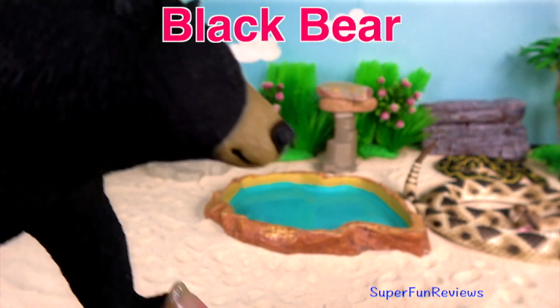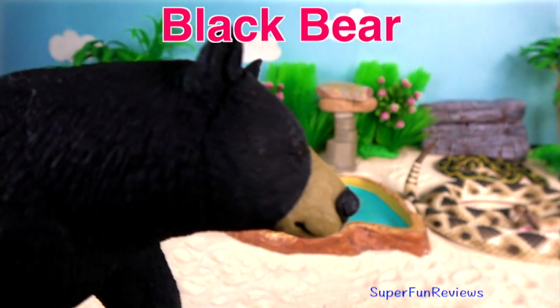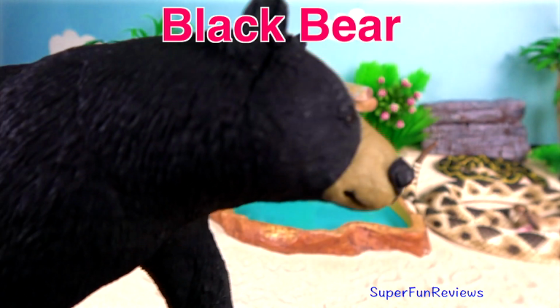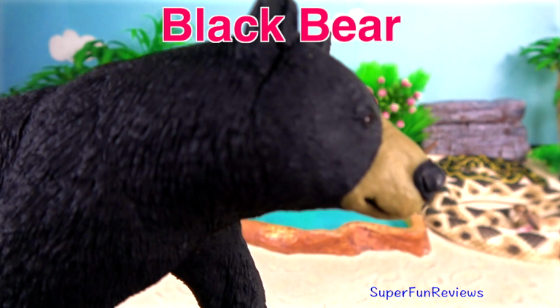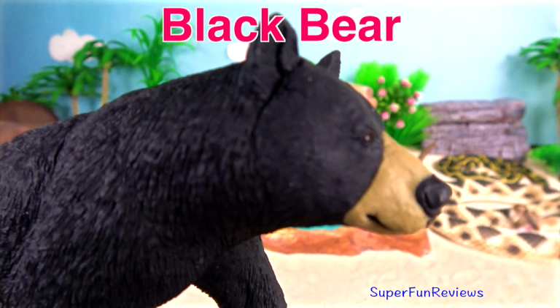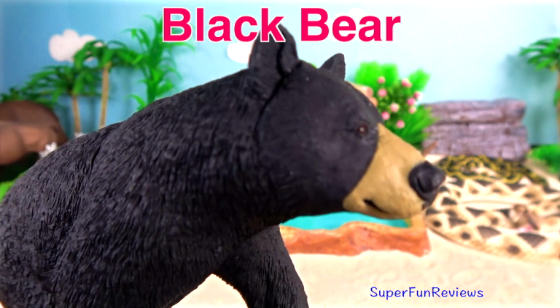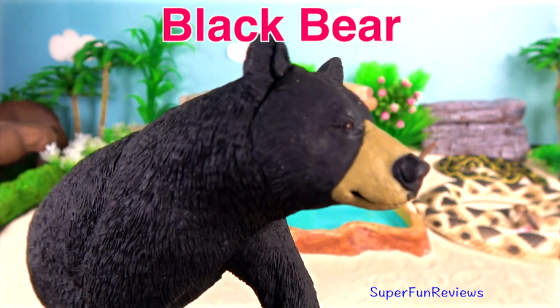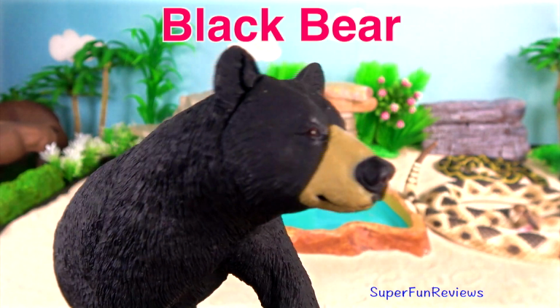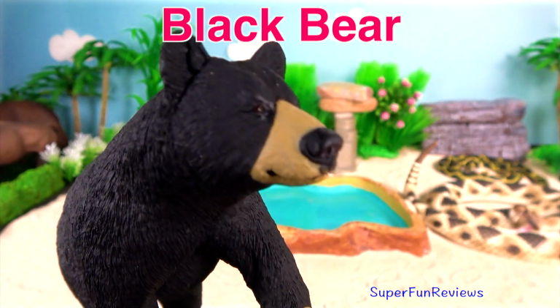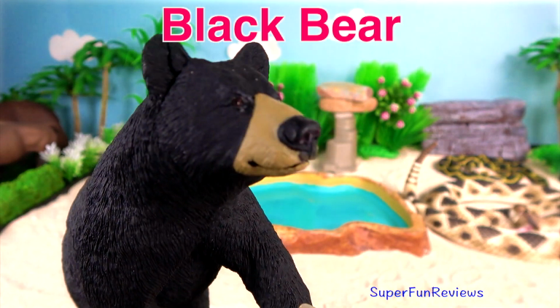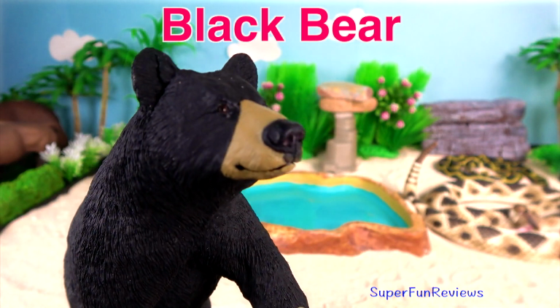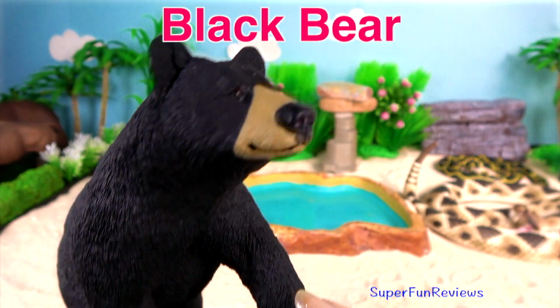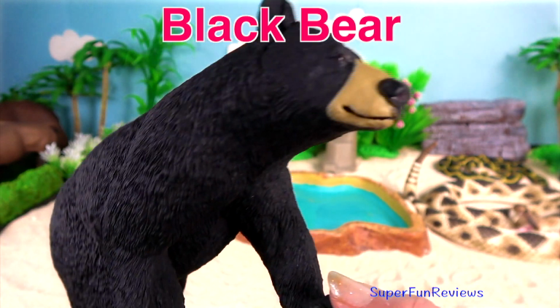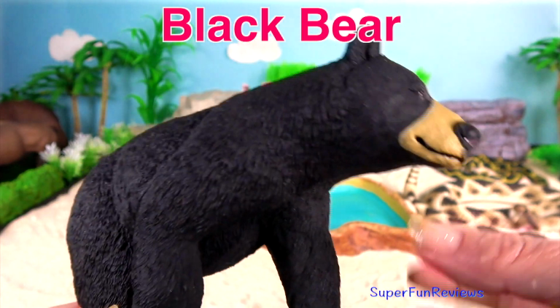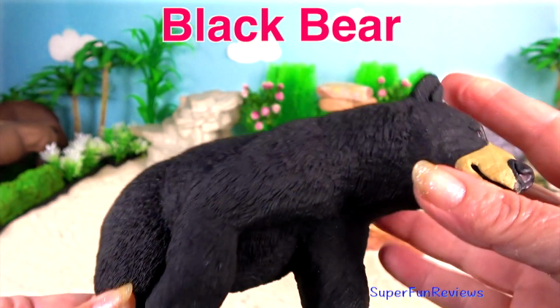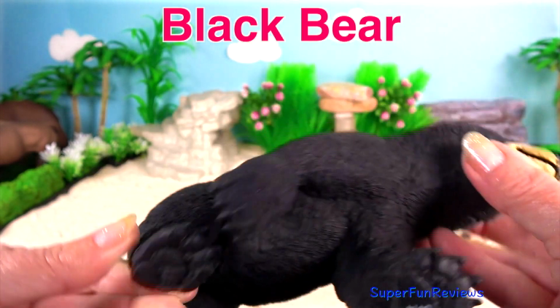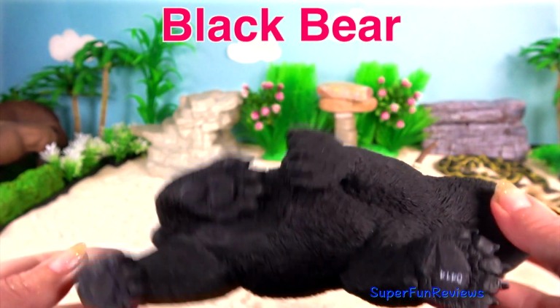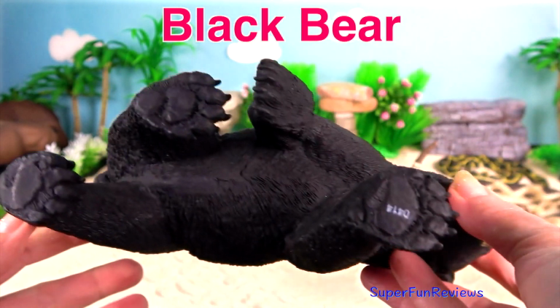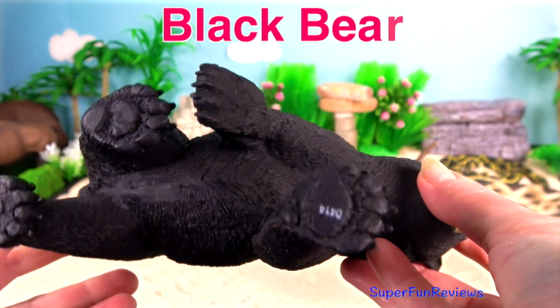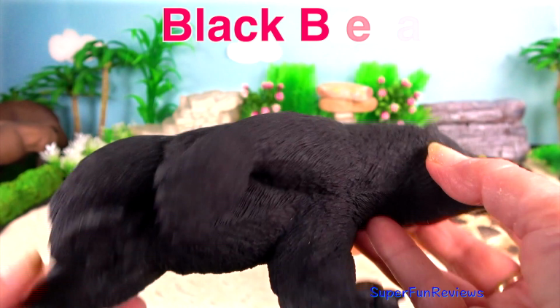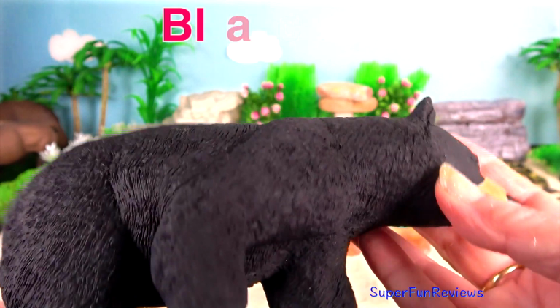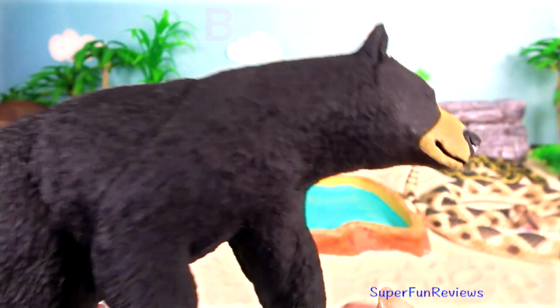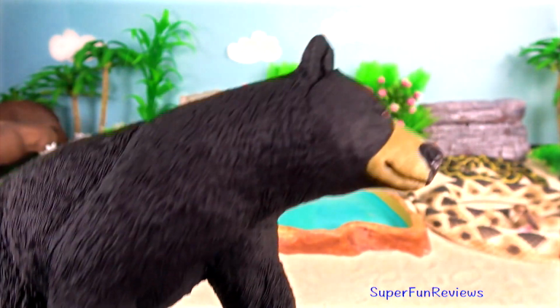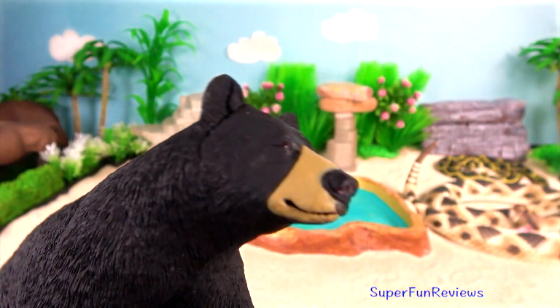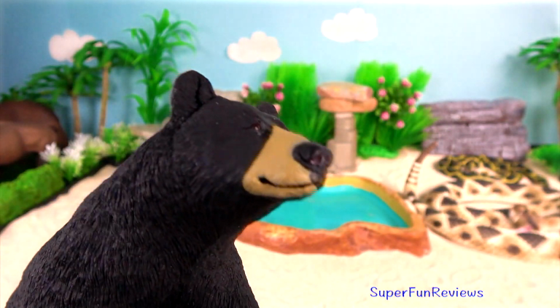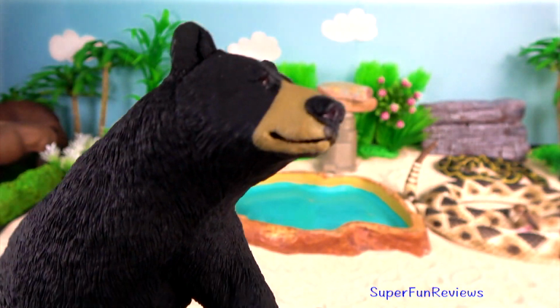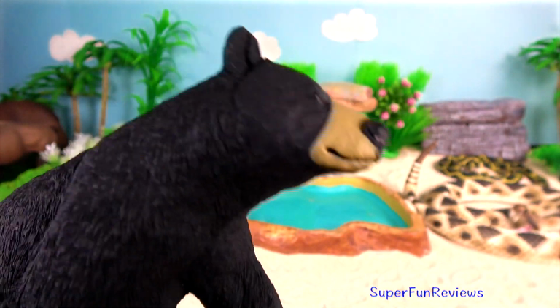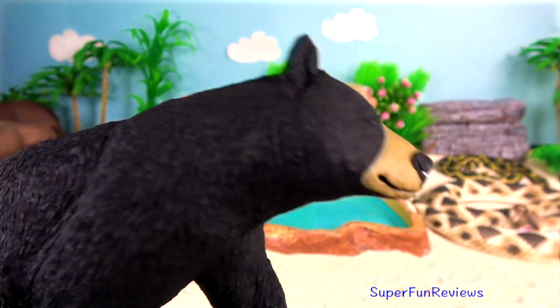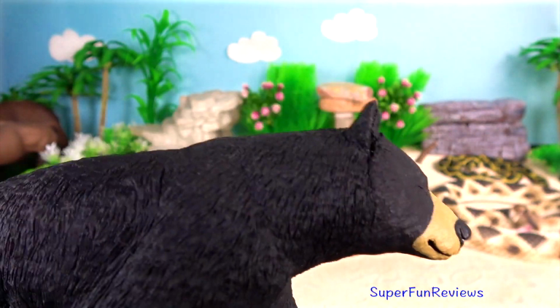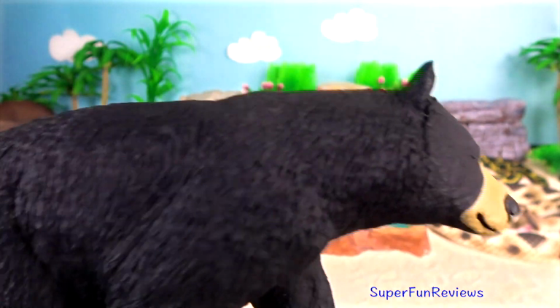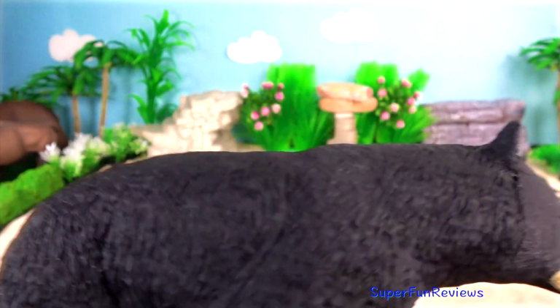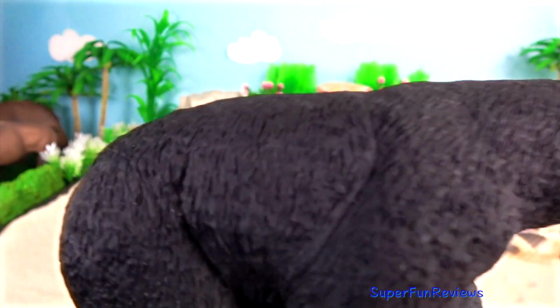Black Bear. They typically live in forests and are excellent tree climbers, but they're also found in mountains and swamps. They are omnivores.